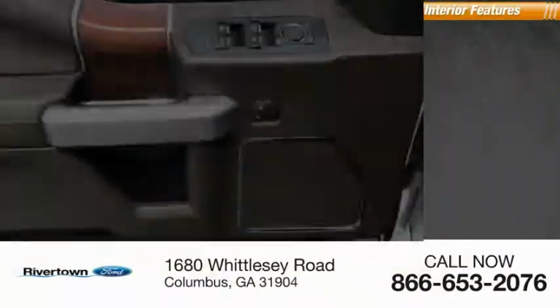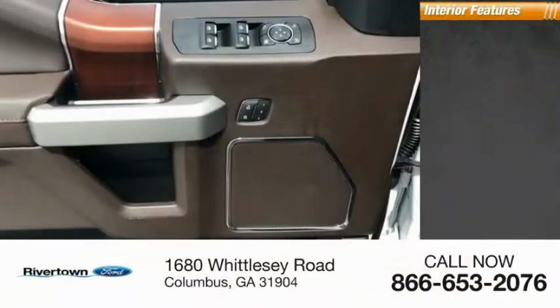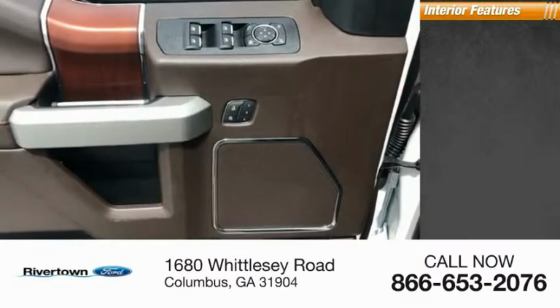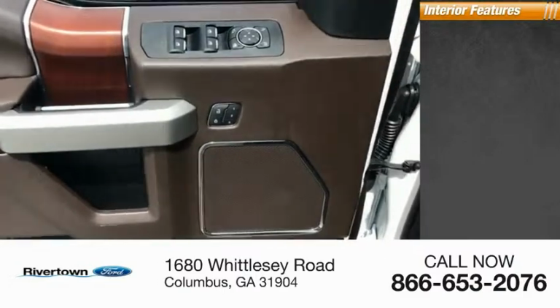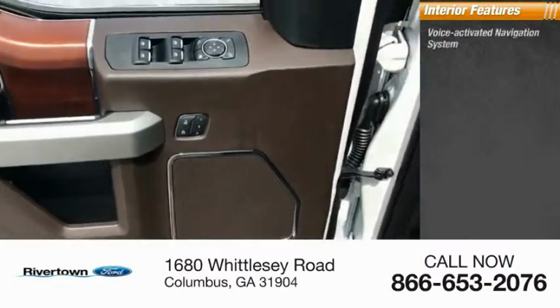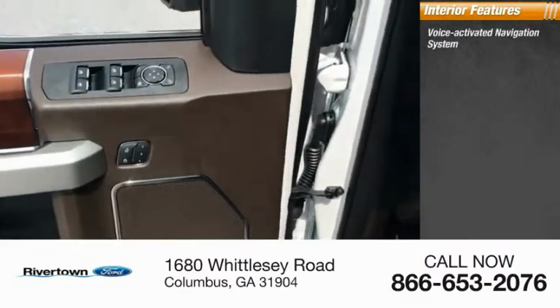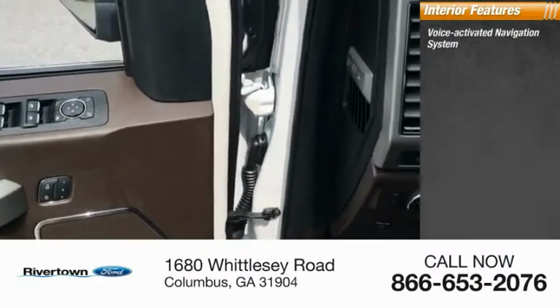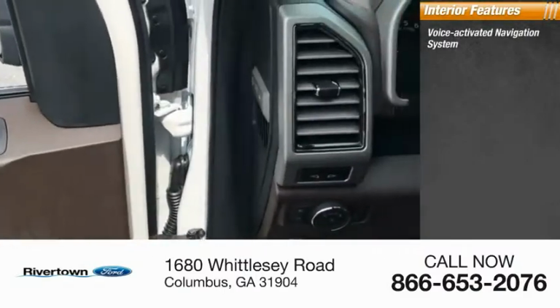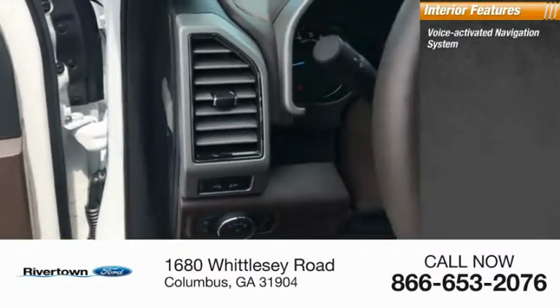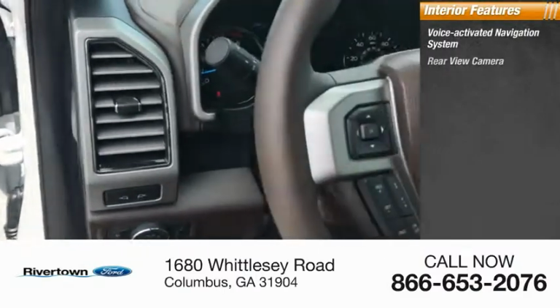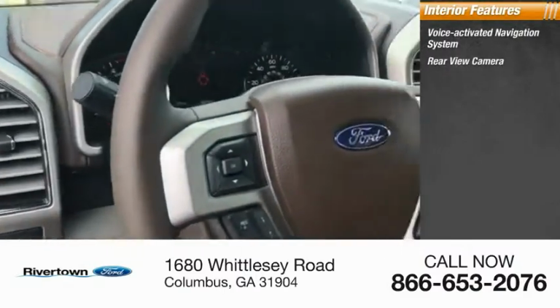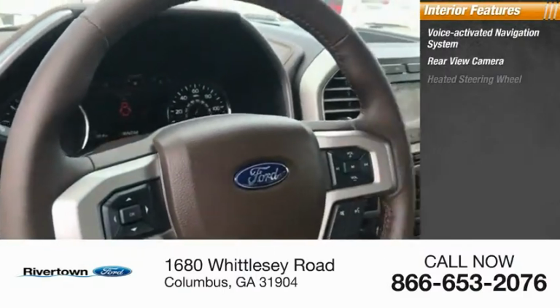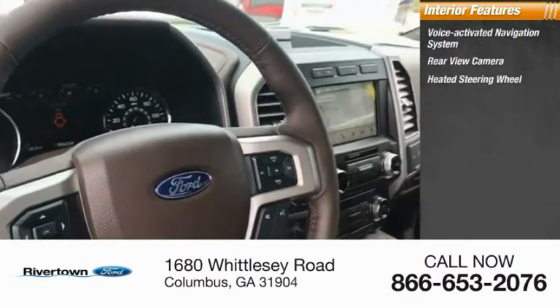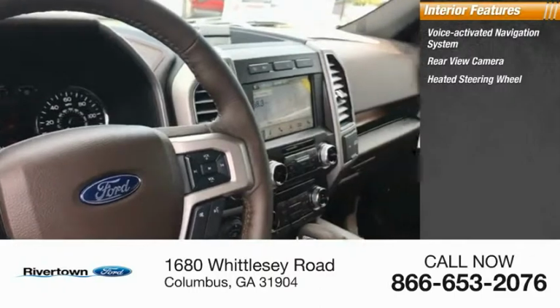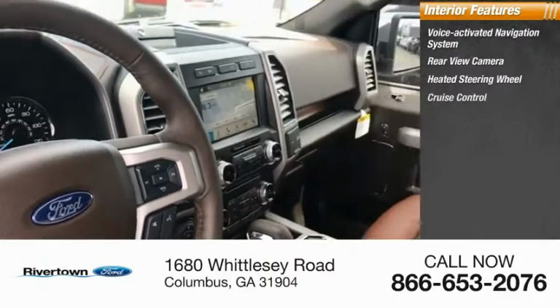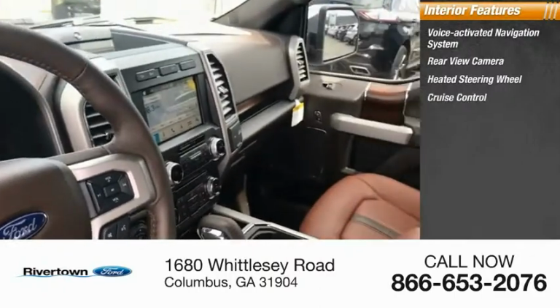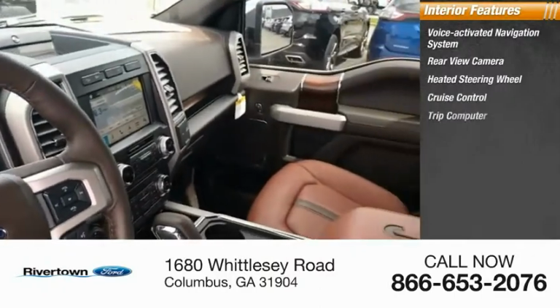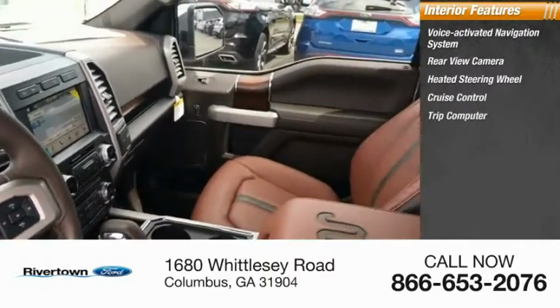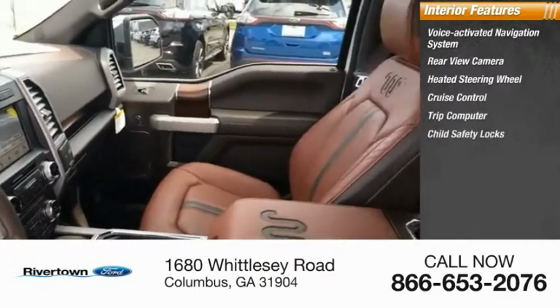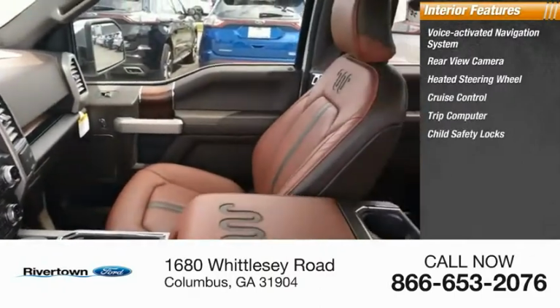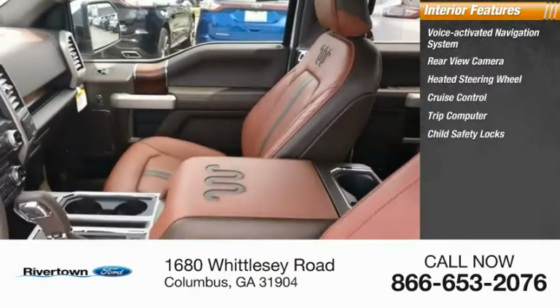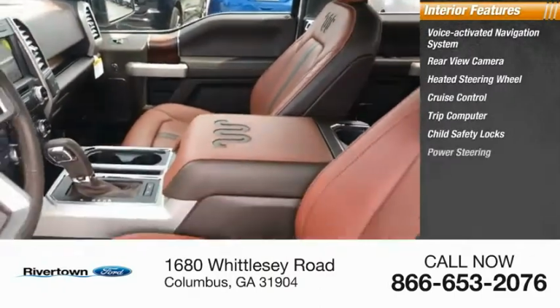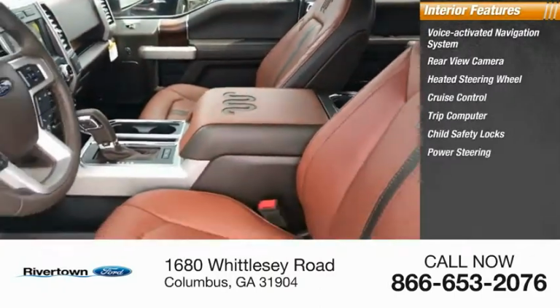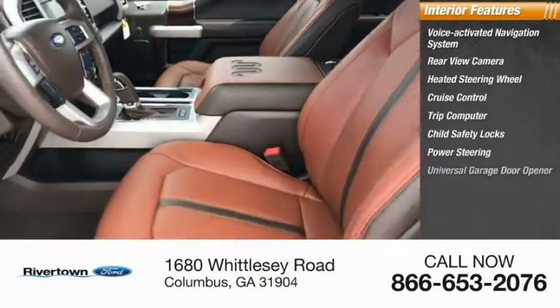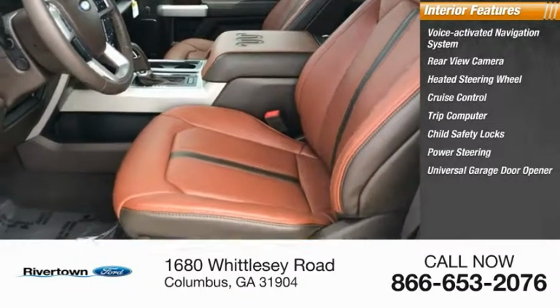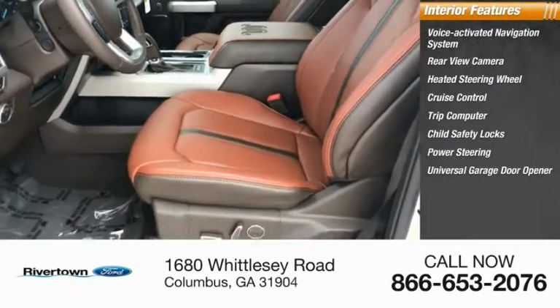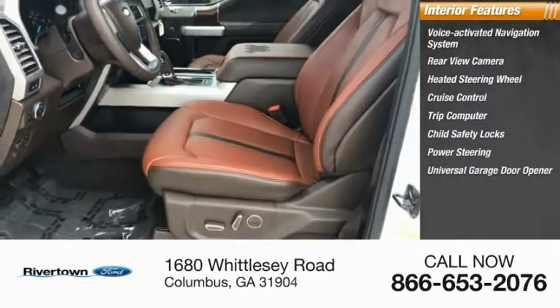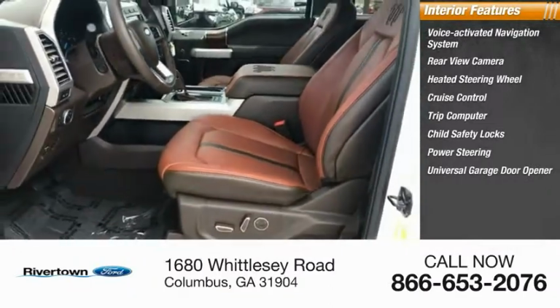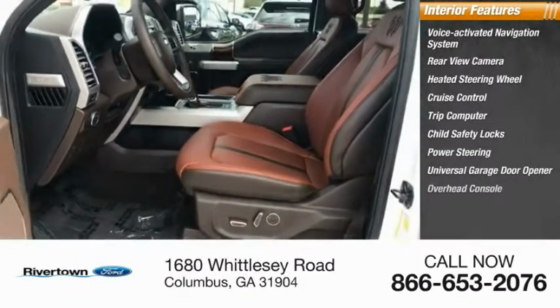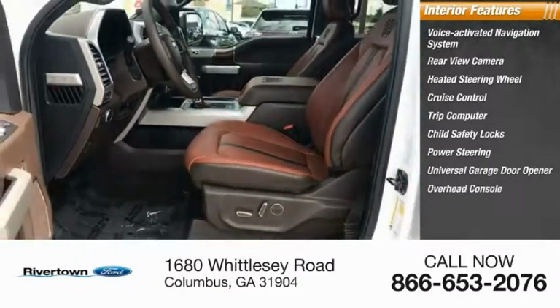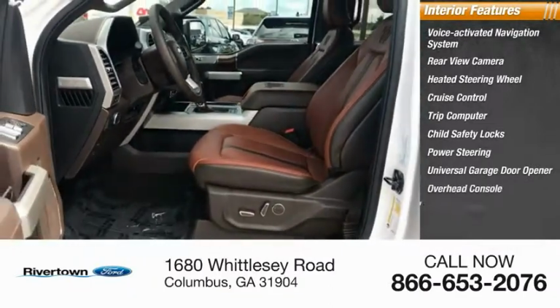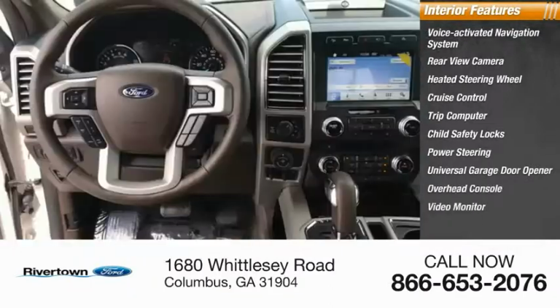Inside you'll find voice-activated navigation system, rear view camera, heated steering wheel, cruise control, trip computer, child safety locks, power steering, universal garage door opener, overhead console, video monitor.